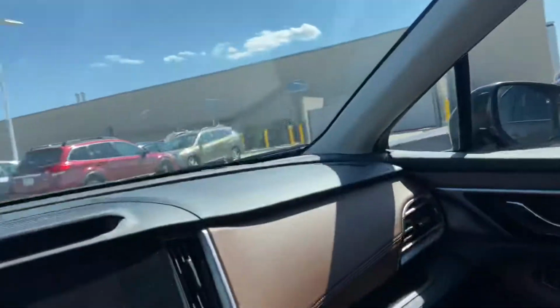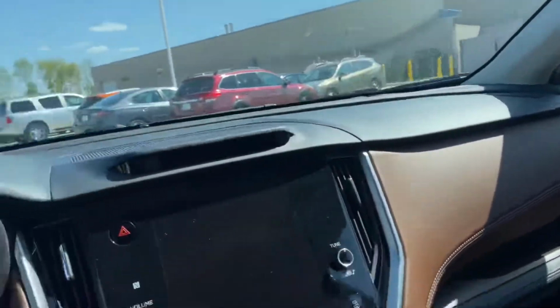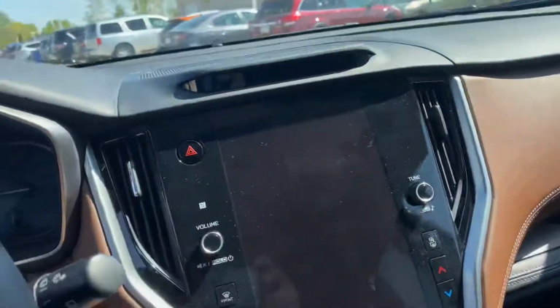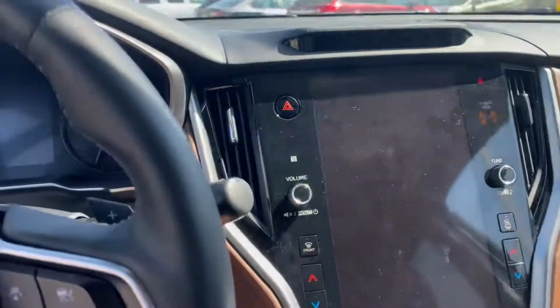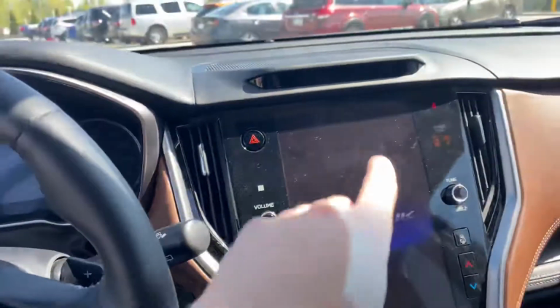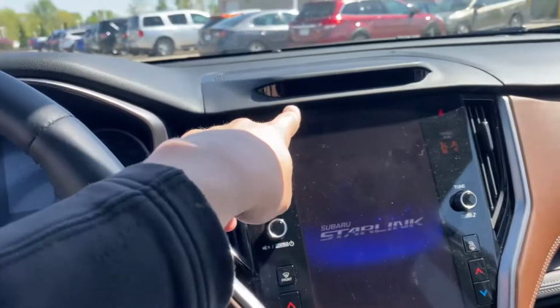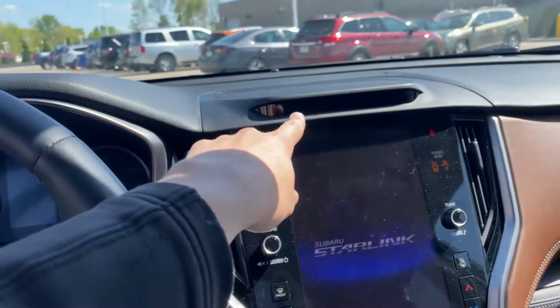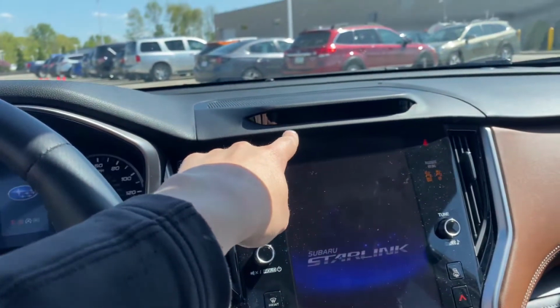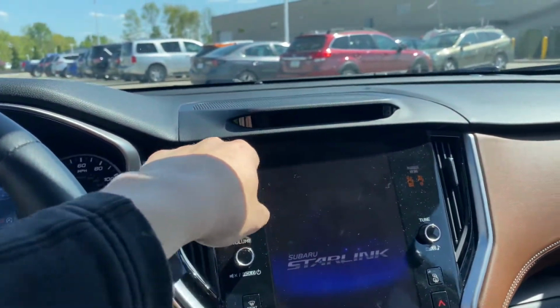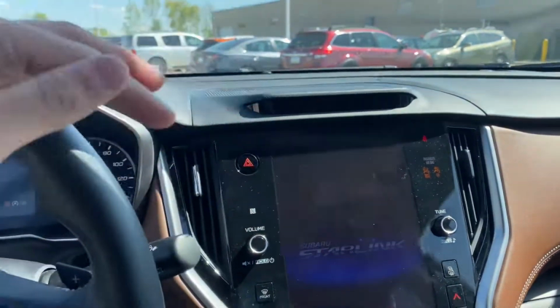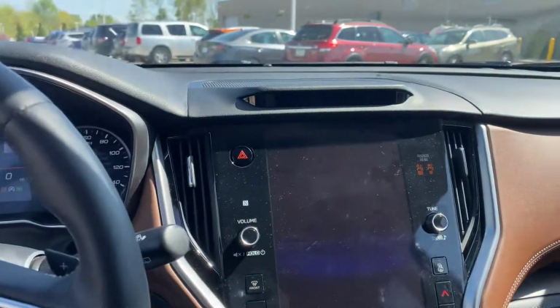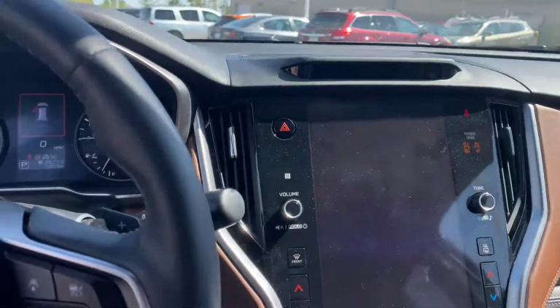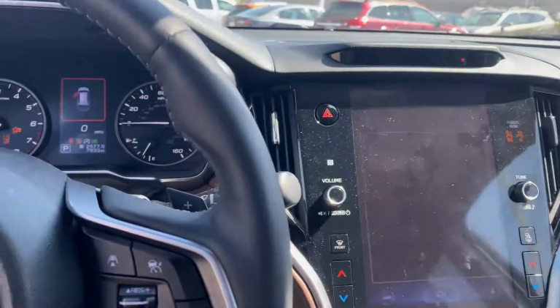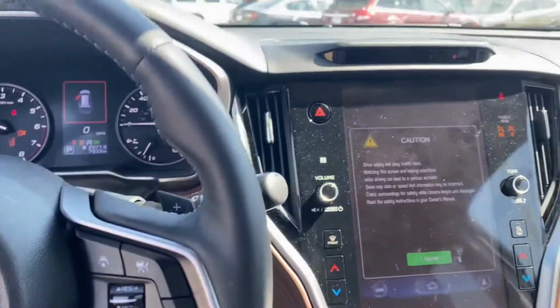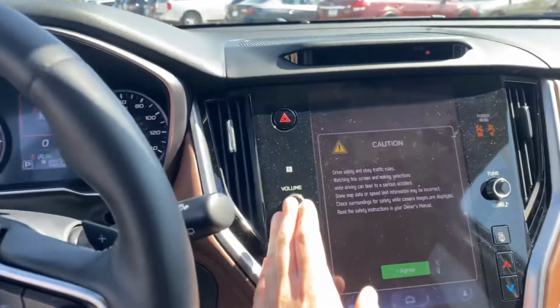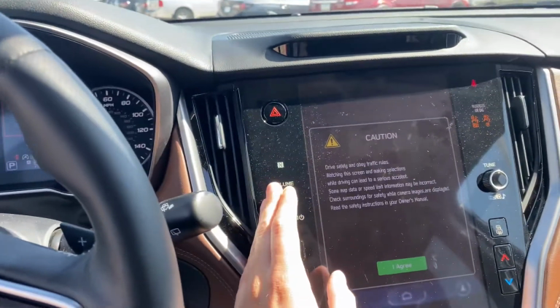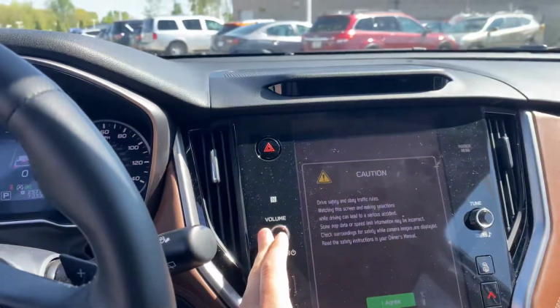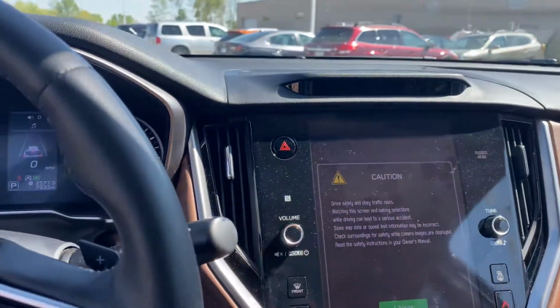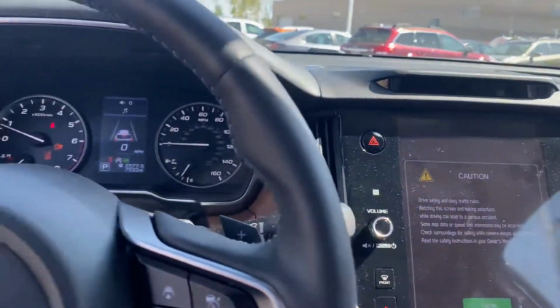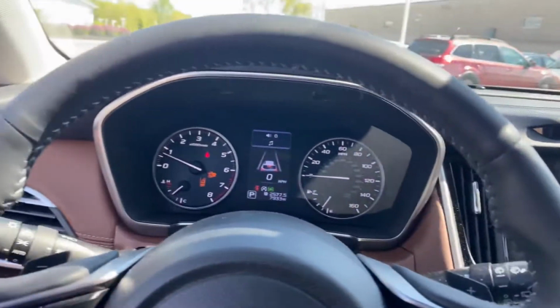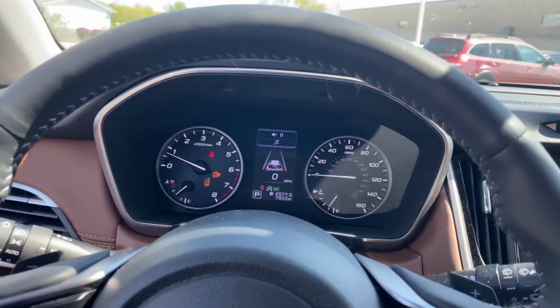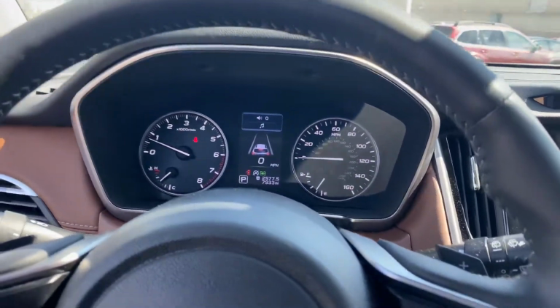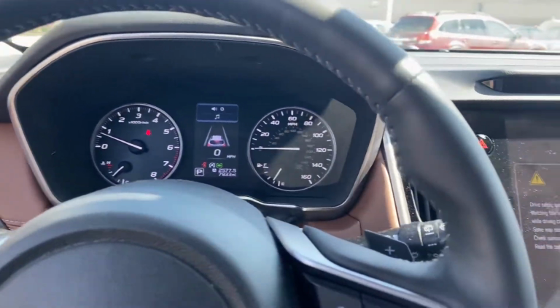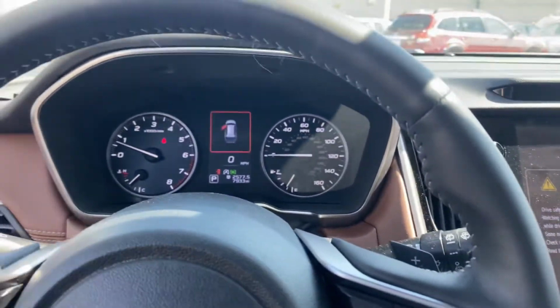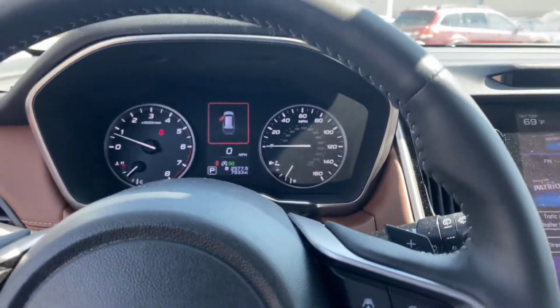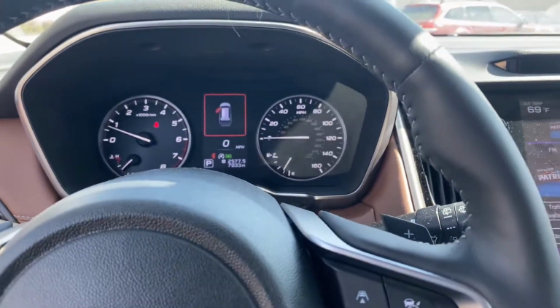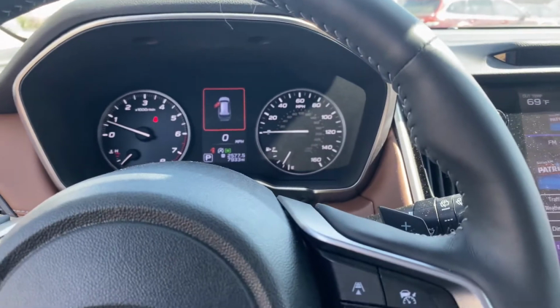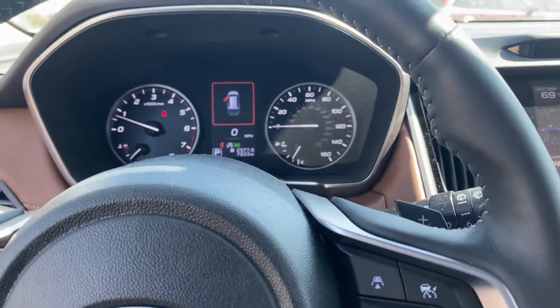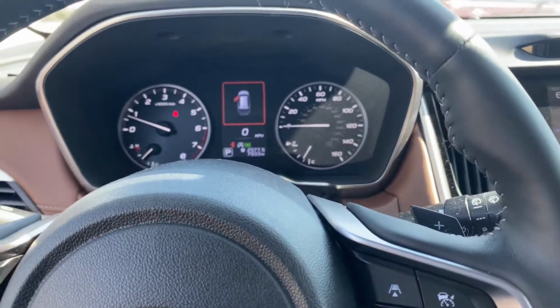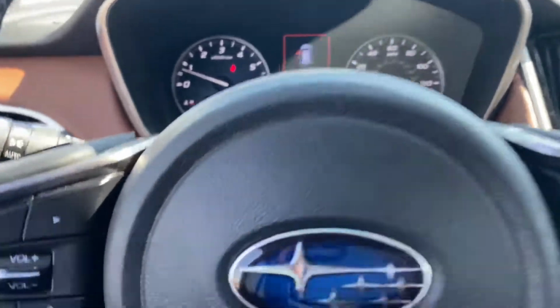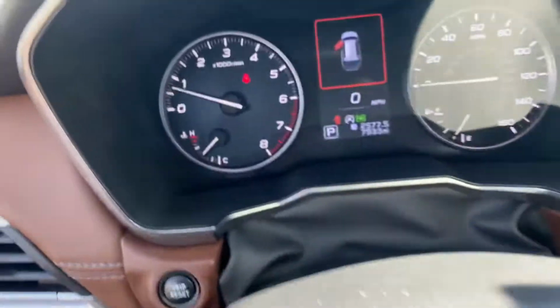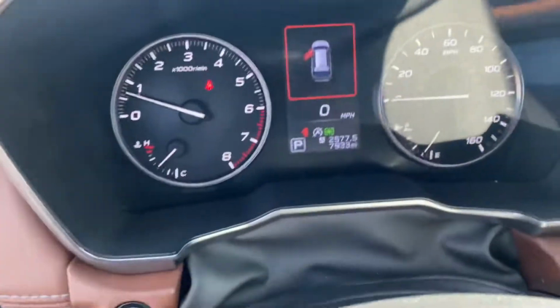And then the driver focus system — this is really cool. This will actually scan your face and adjust your seat and mirror position to what's comfortable. It'll also, if you're looking down, not paying attention to the road, it'll beep and flash a light to remind you to pay attention to the road.